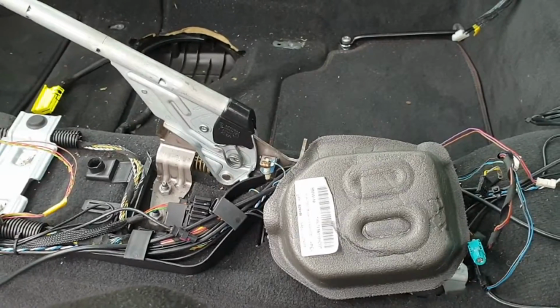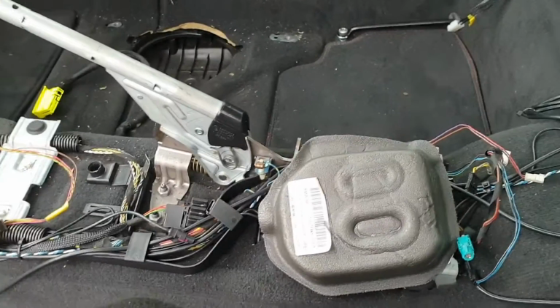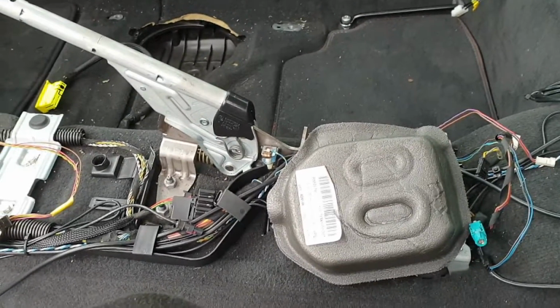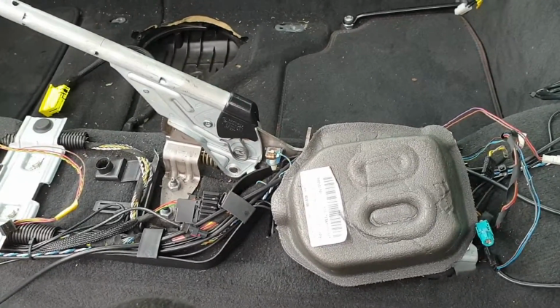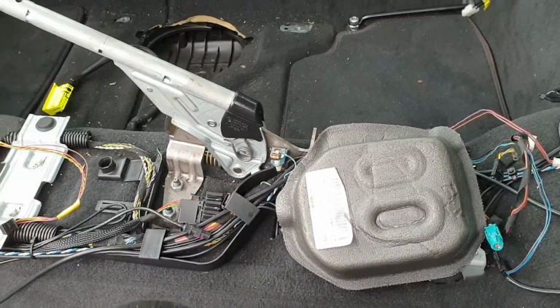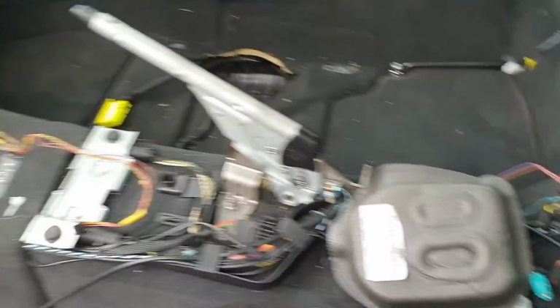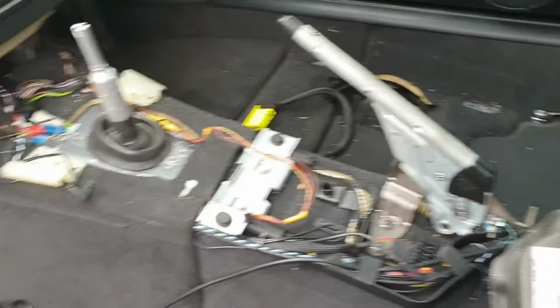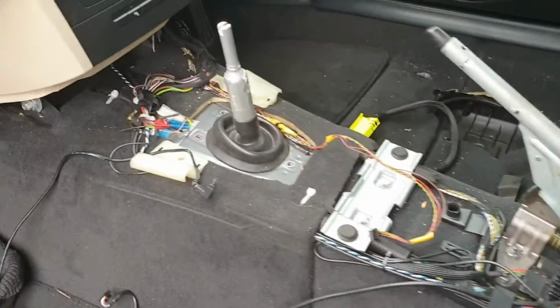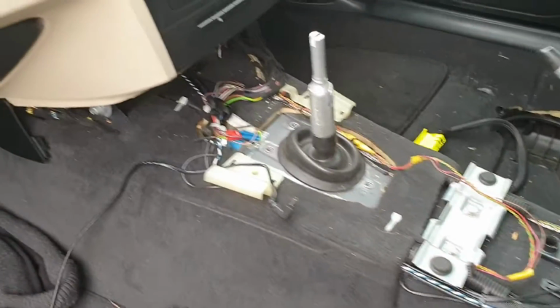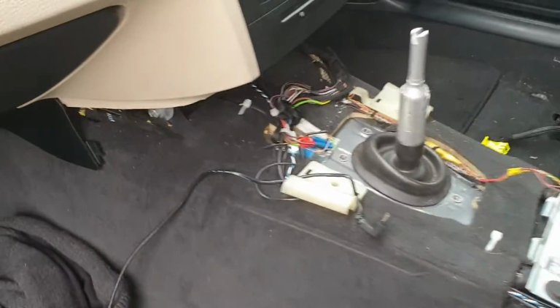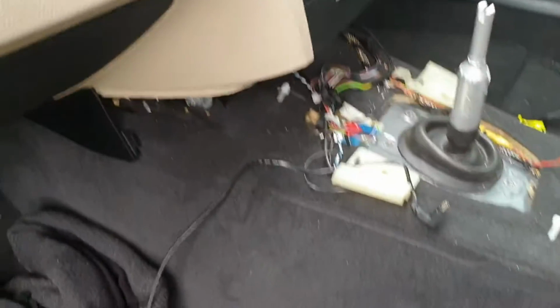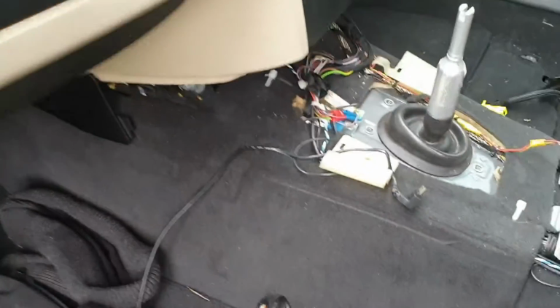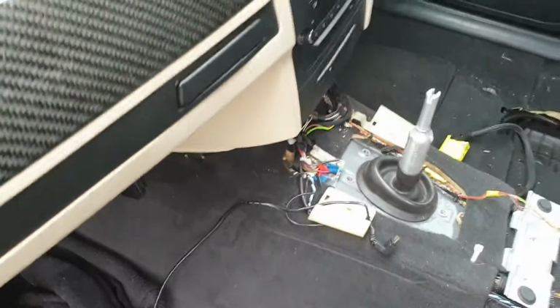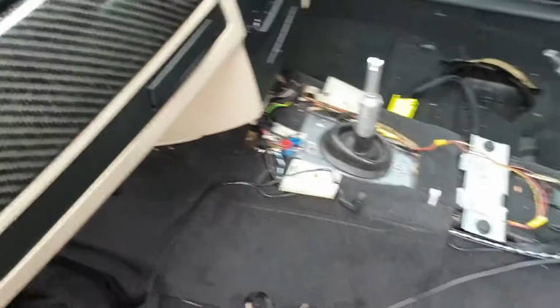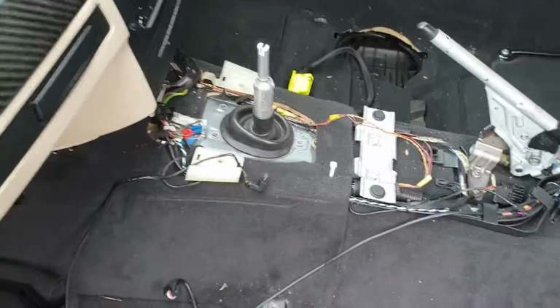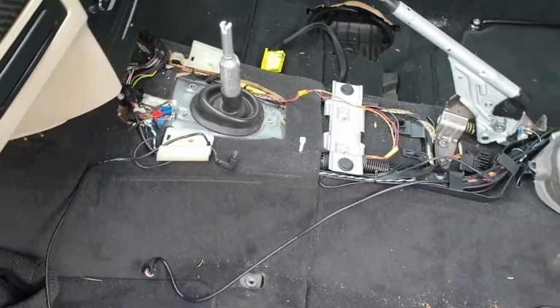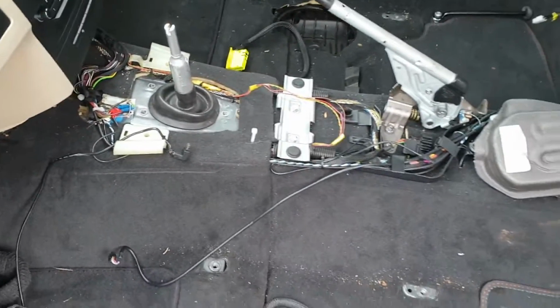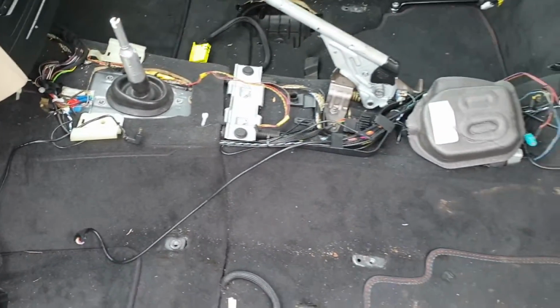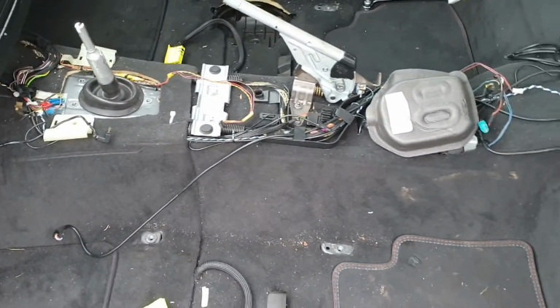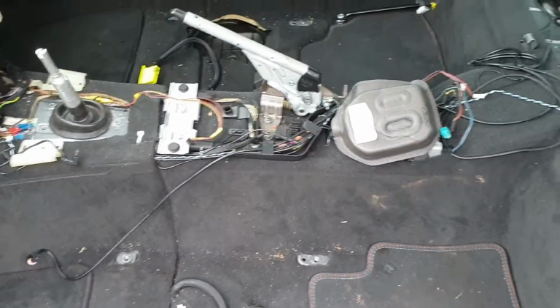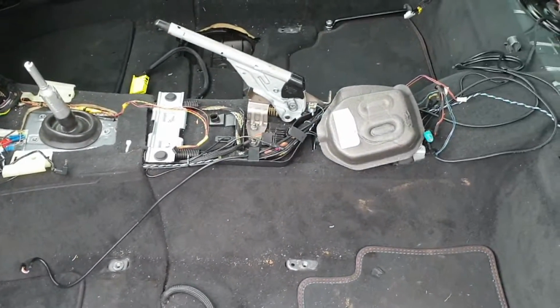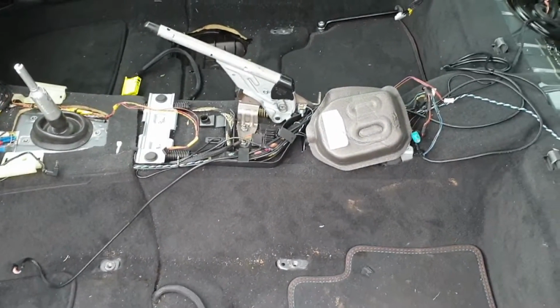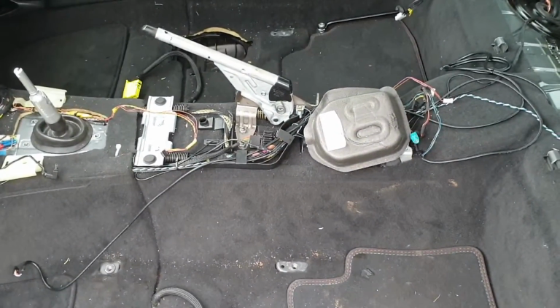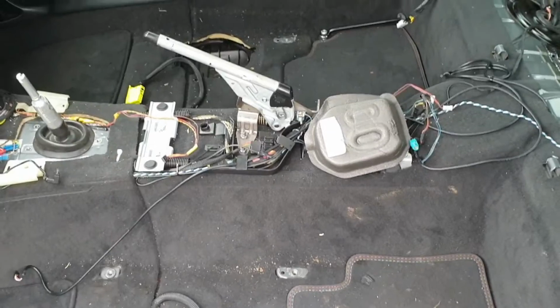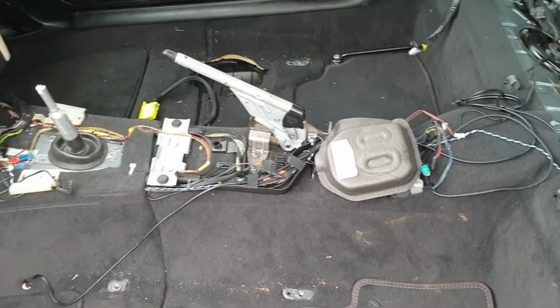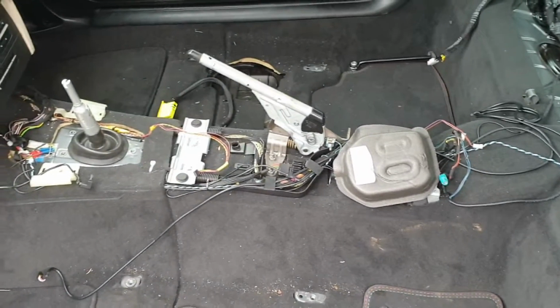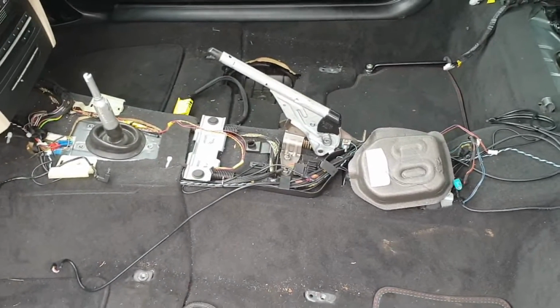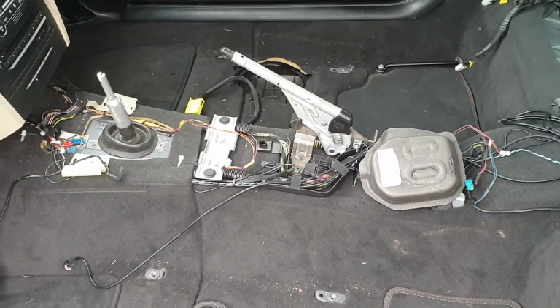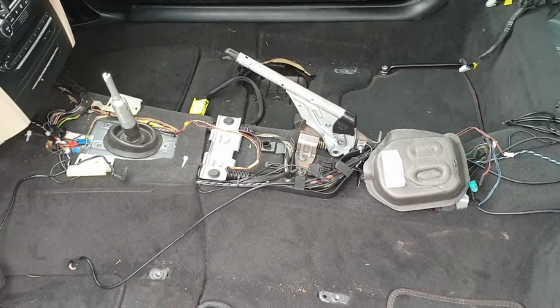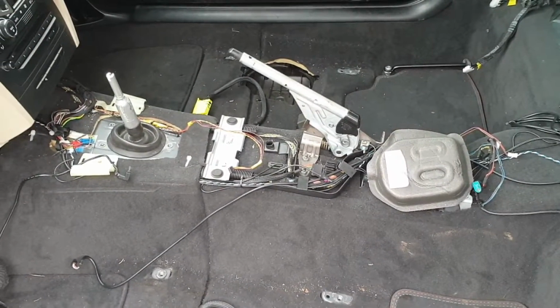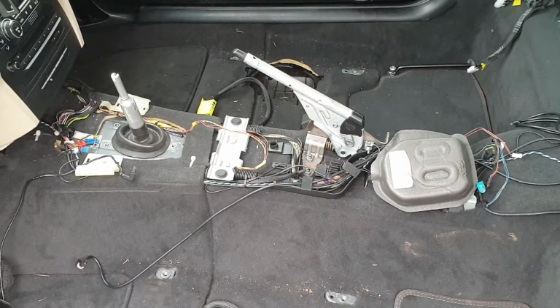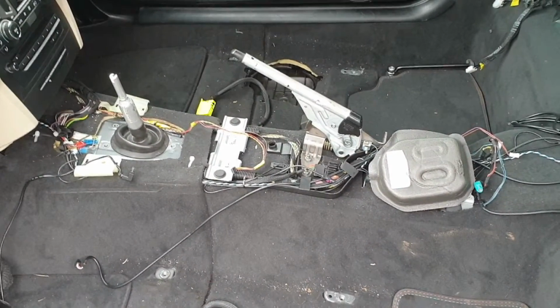So the console is now out of the way. Underneath you can see the studs that hold it down, disconnected wiring looms, an airbag module we'll need to remove later, the handbrake mechanism, and more wiring running up to the front. It all looks a bit messy under the covers, but we'll move on to the next section shortly.